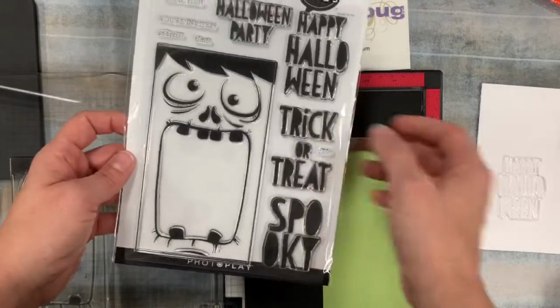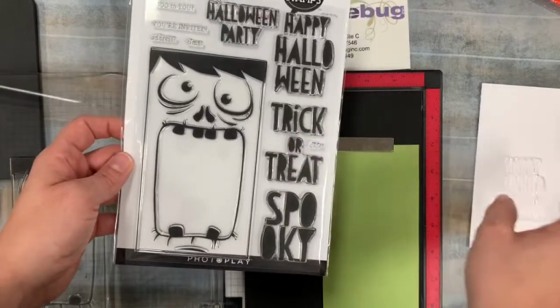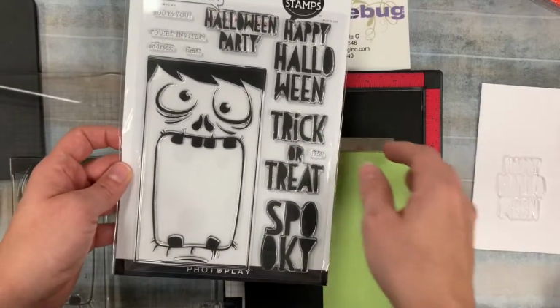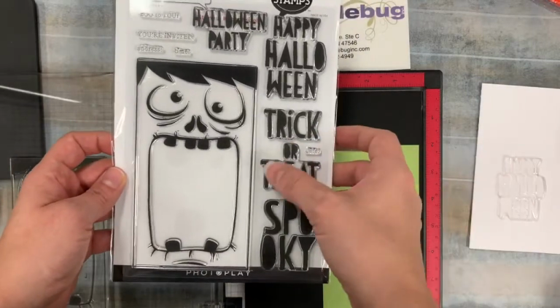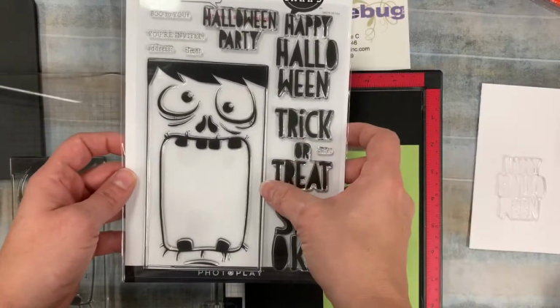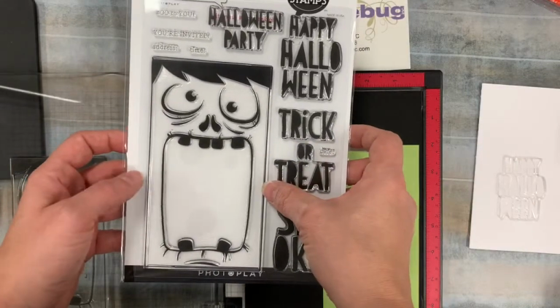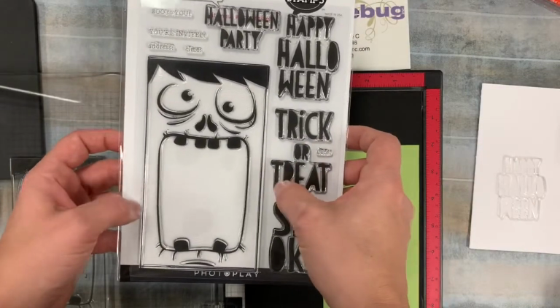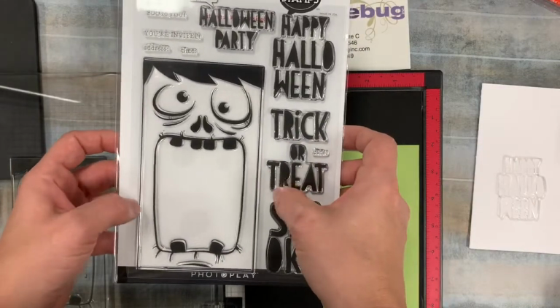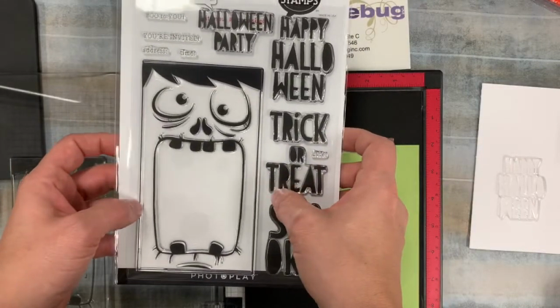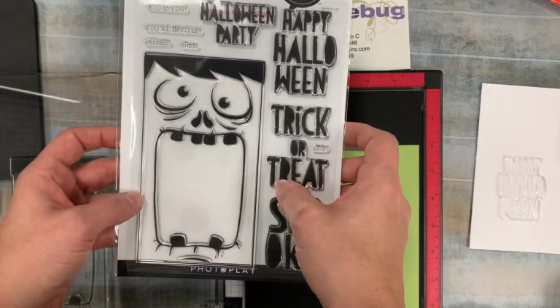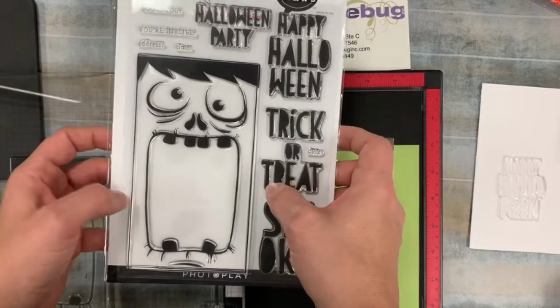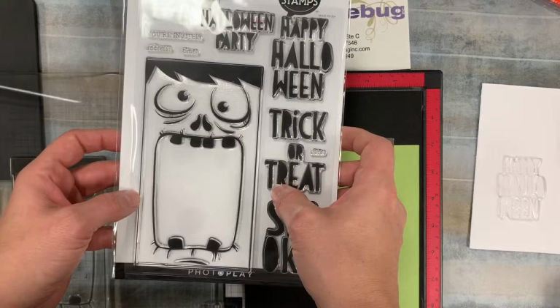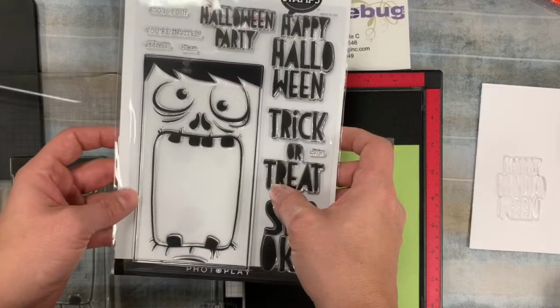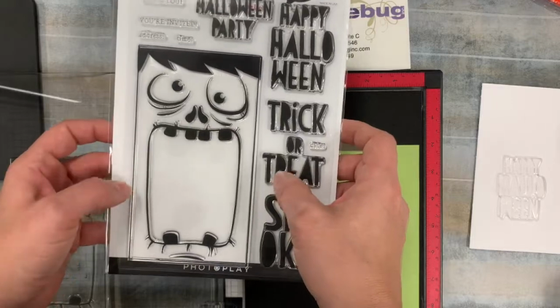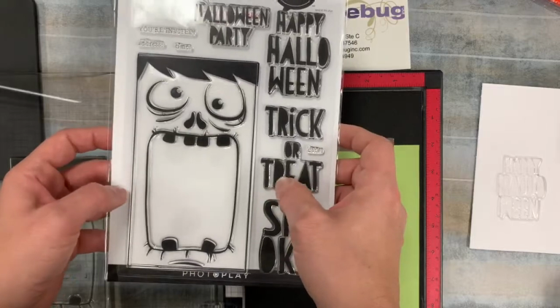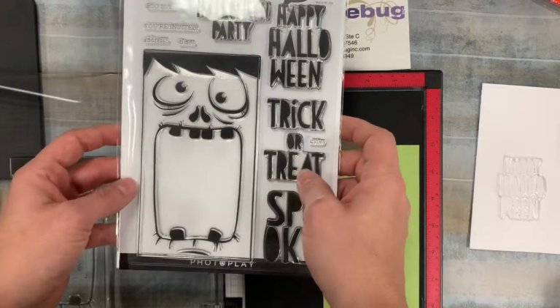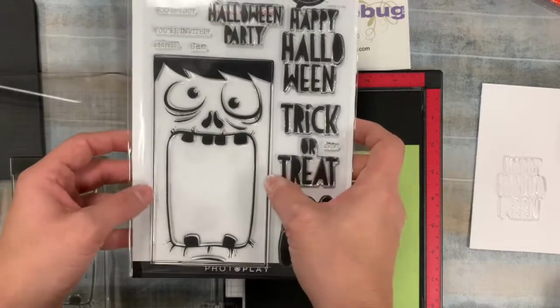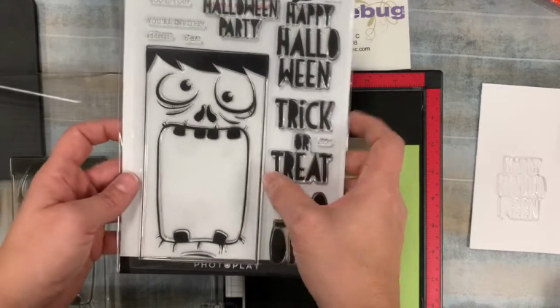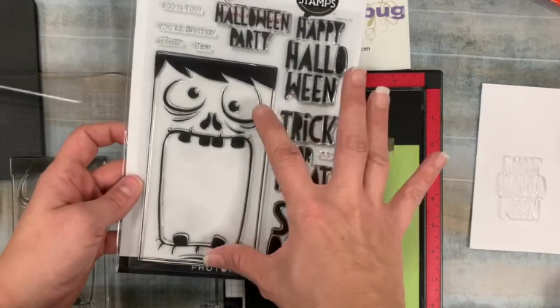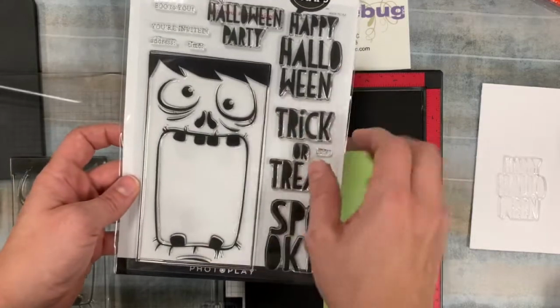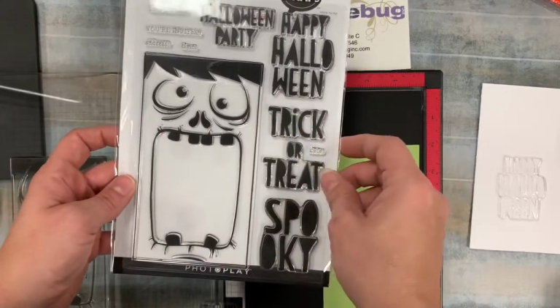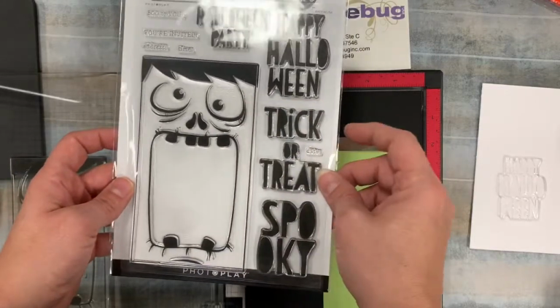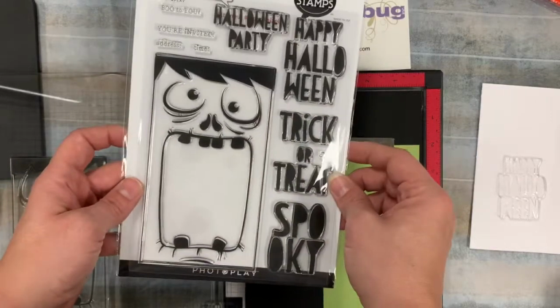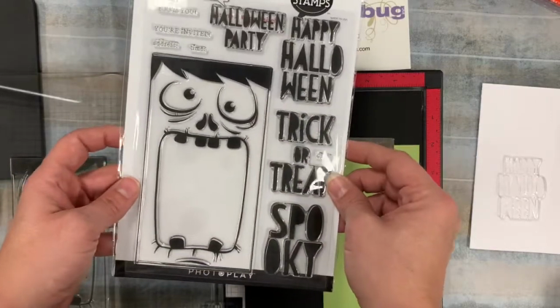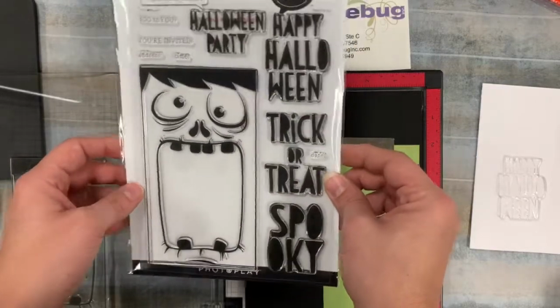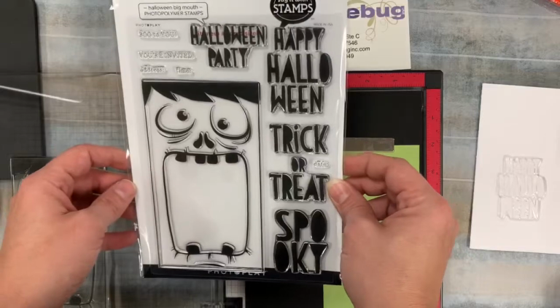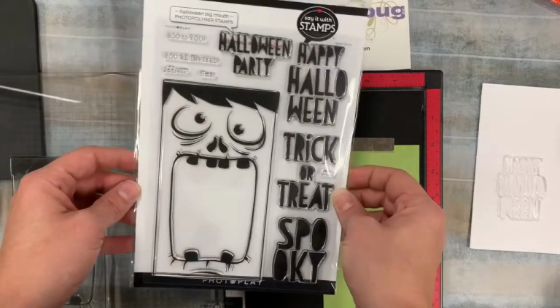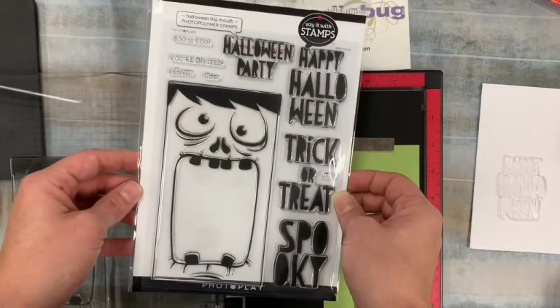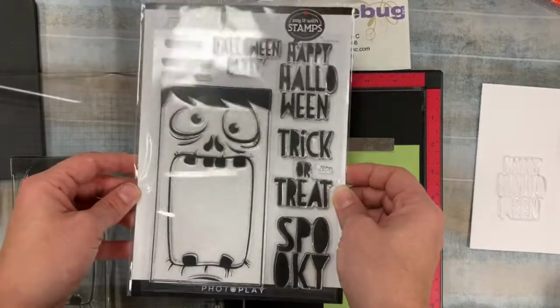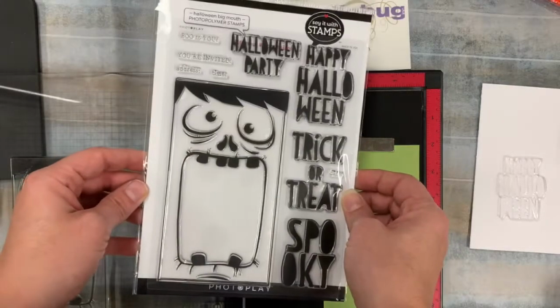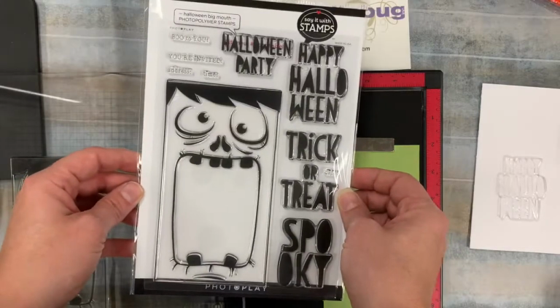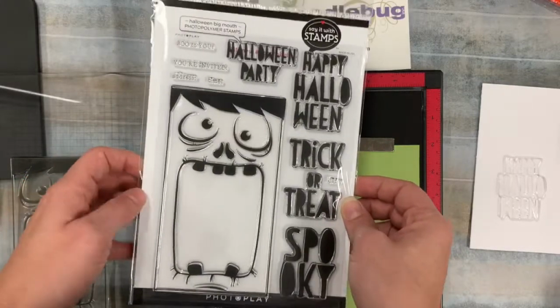They're doing a different card size — it's three and a half by six and a quarter, and that's what this card is going to fit on. I want to show you the card; we're going to do a little shaker card.